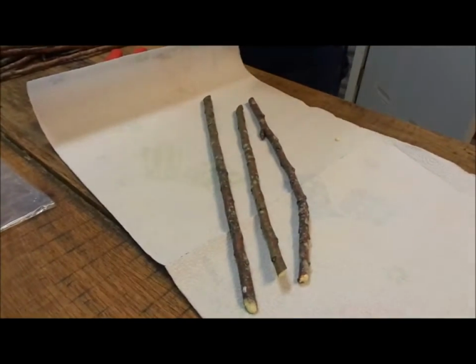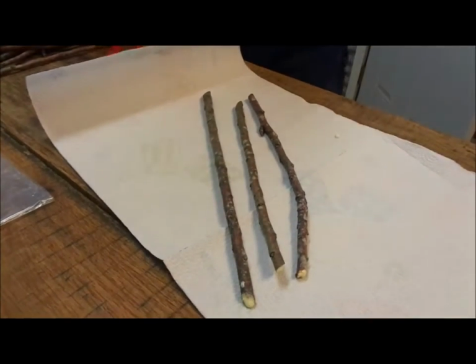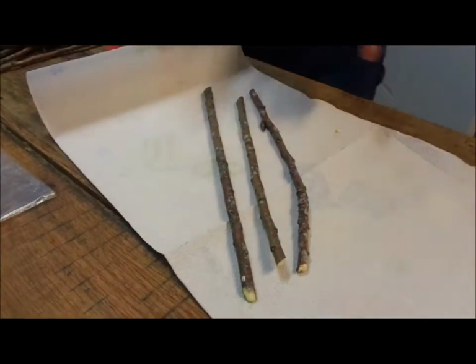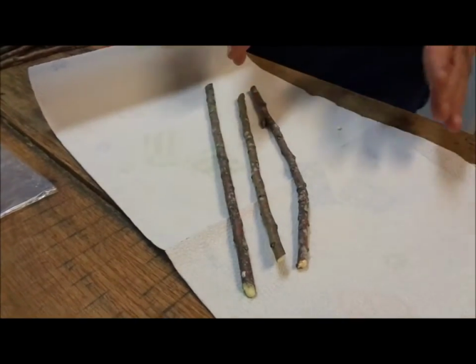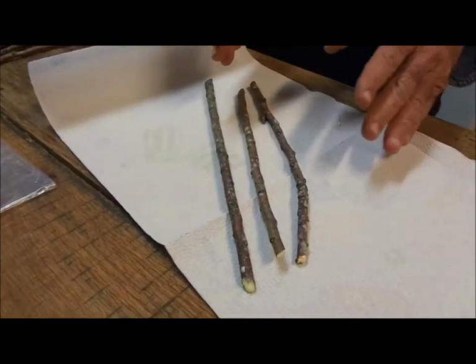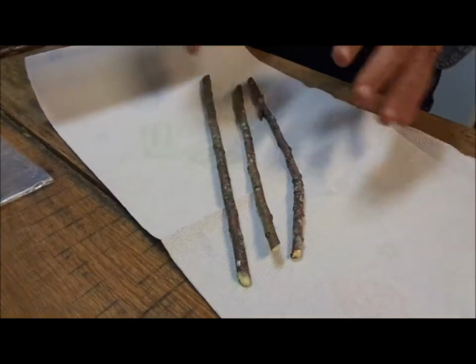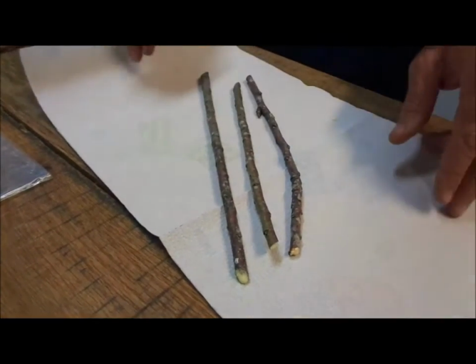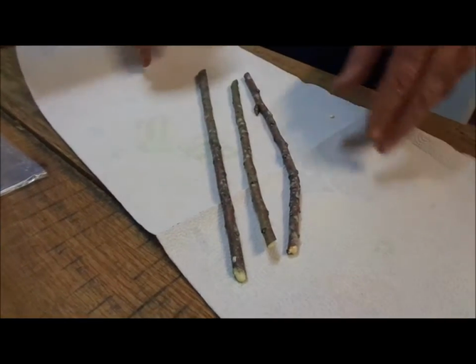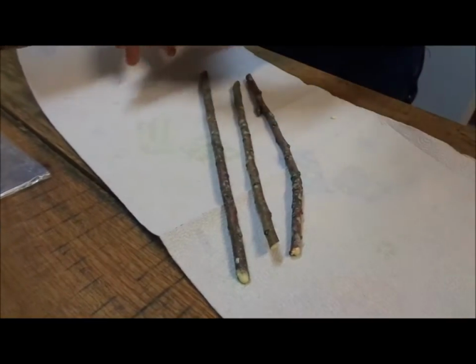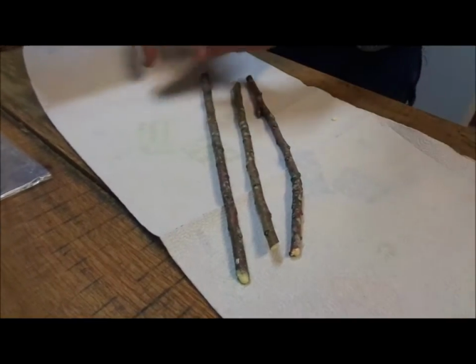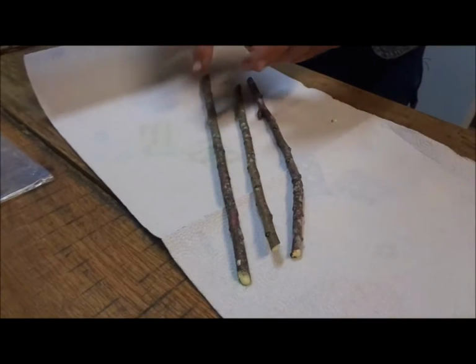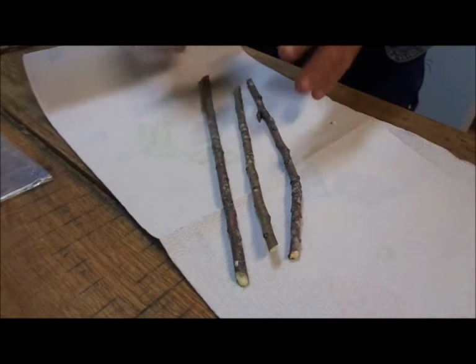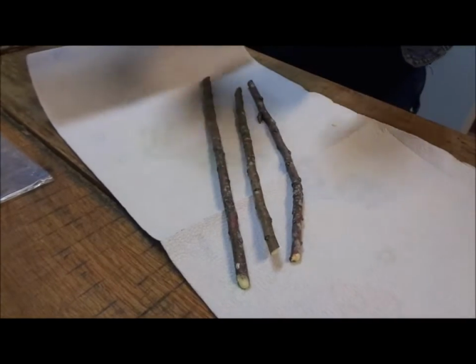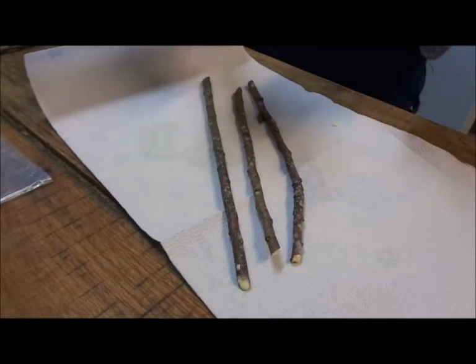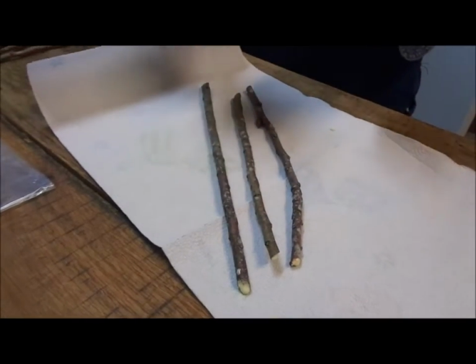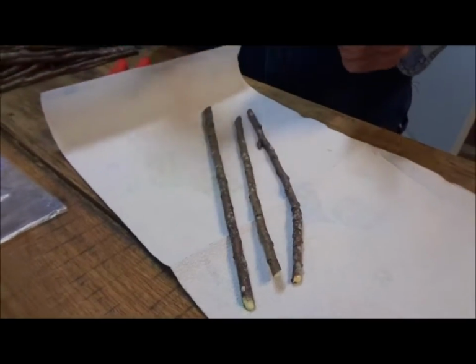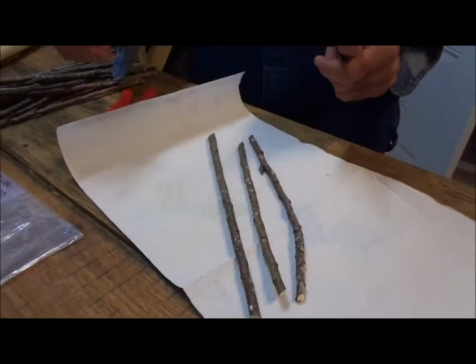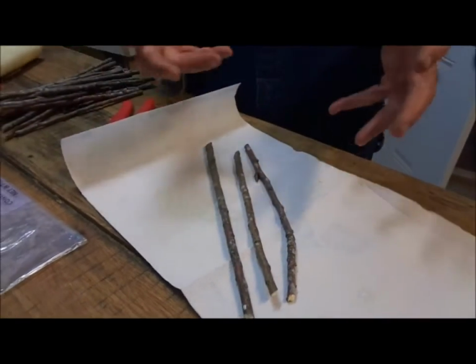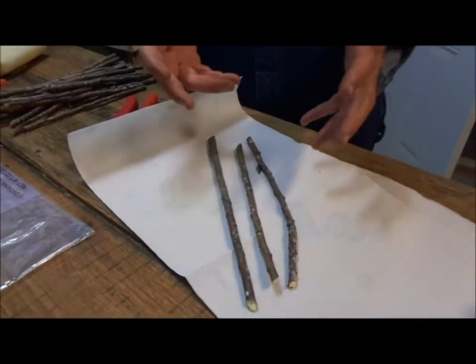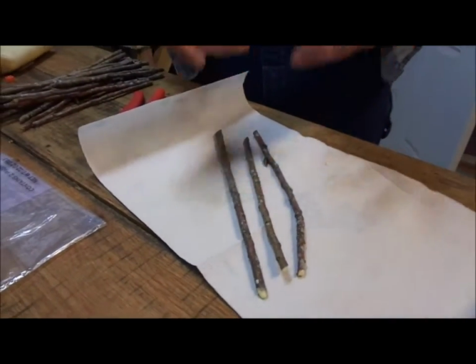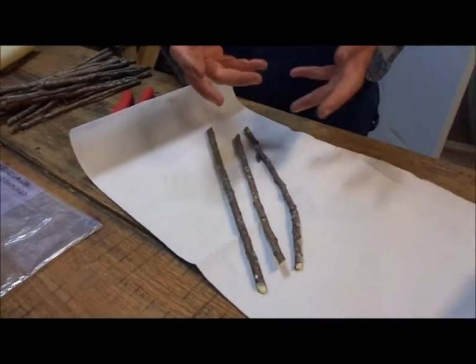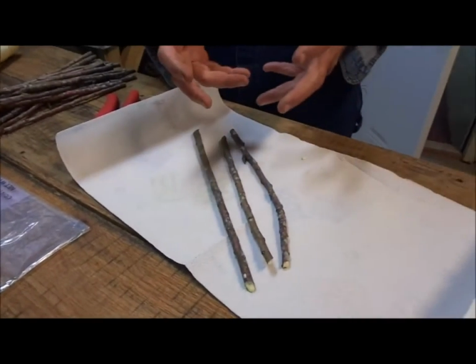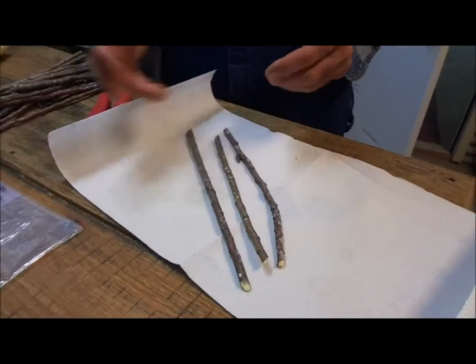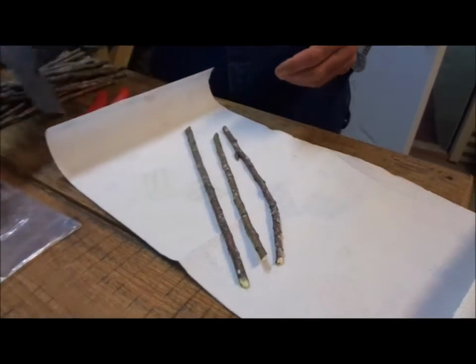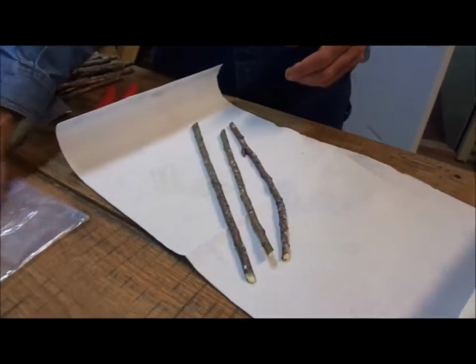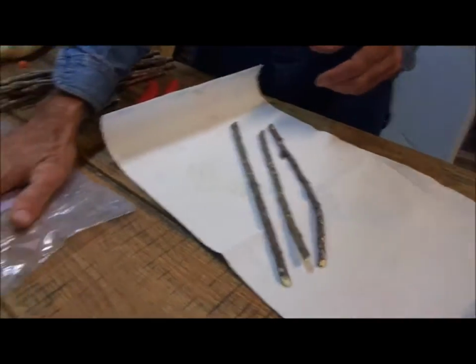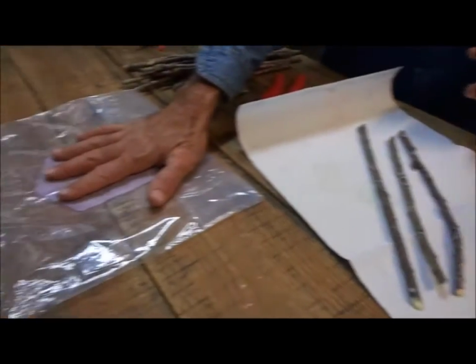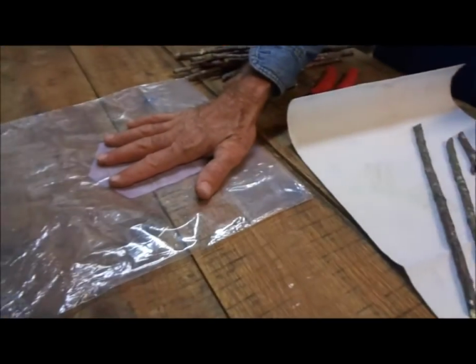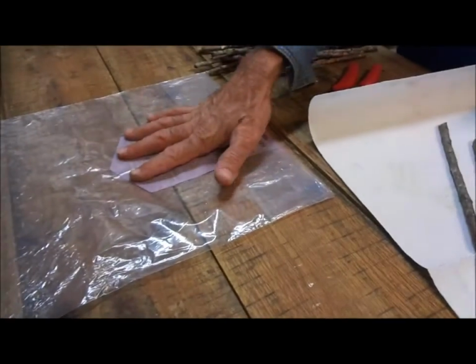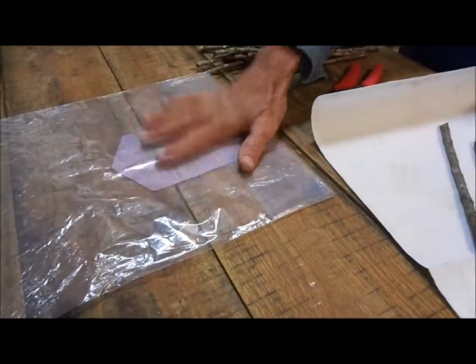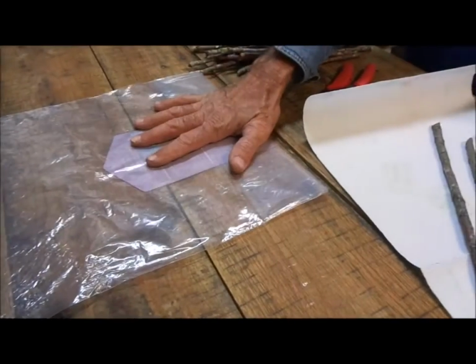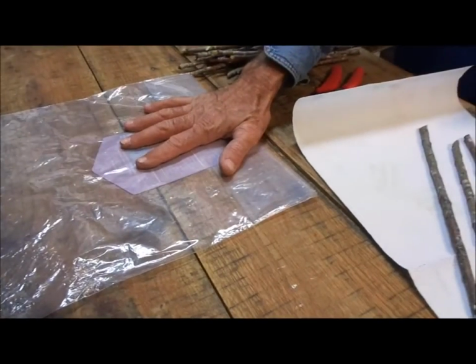Once we get these done, we take a paper towel, lay the scions in it, and roll them up. We wet that paper towel and then put it inside a plastic bag, and we label that plastic bag.